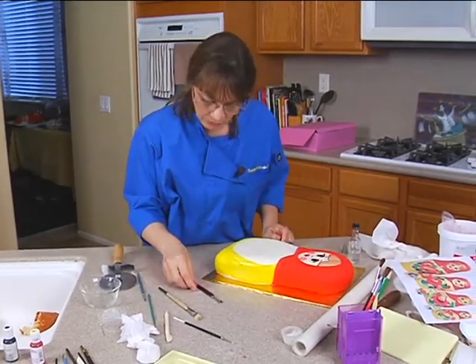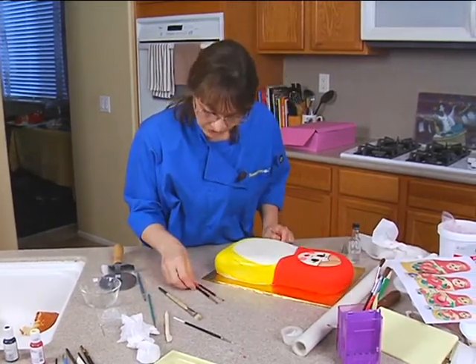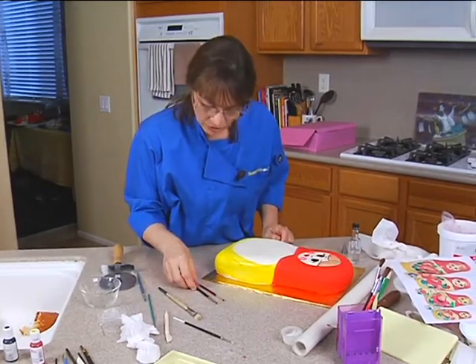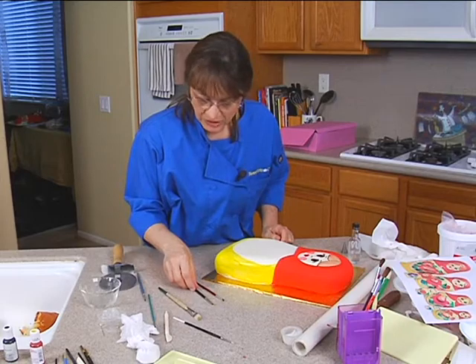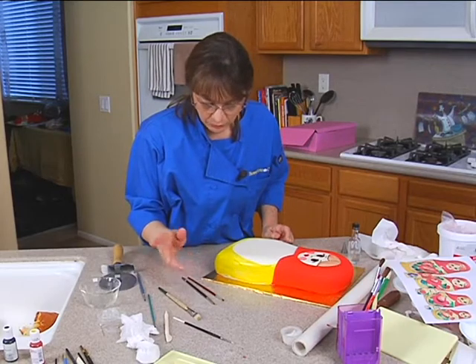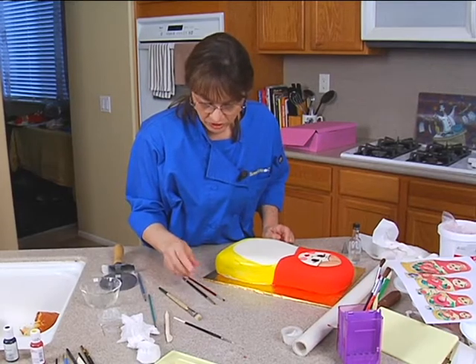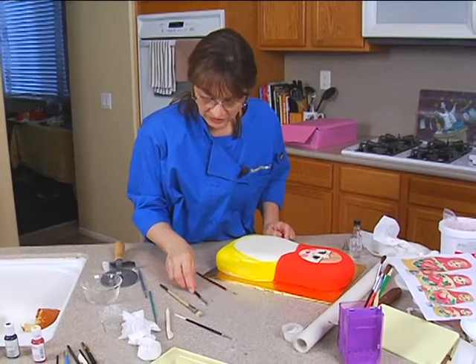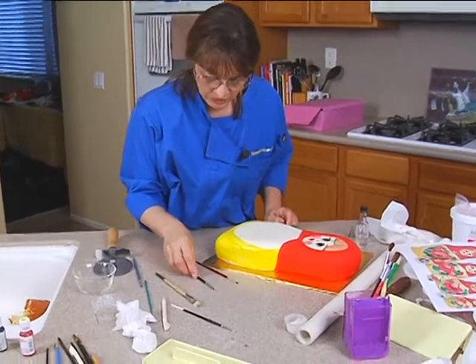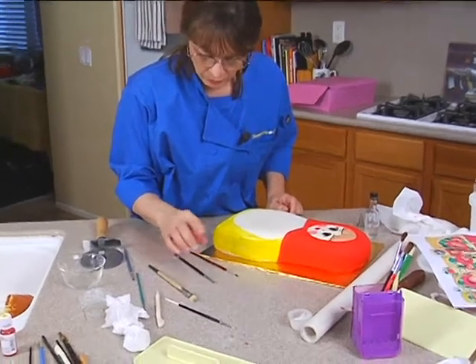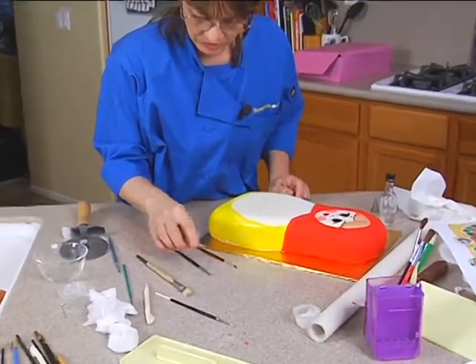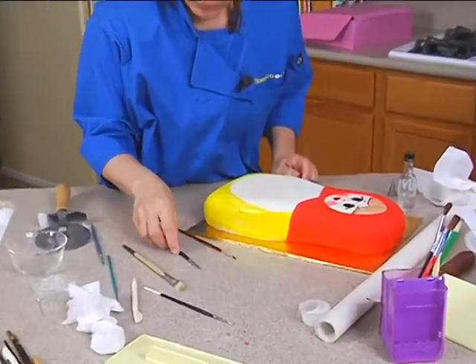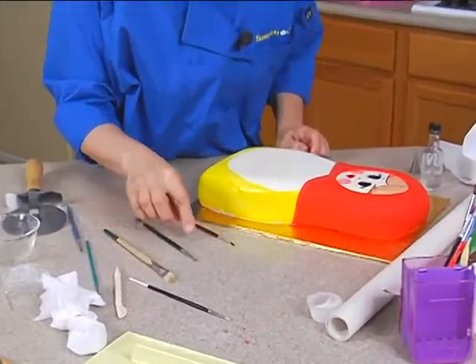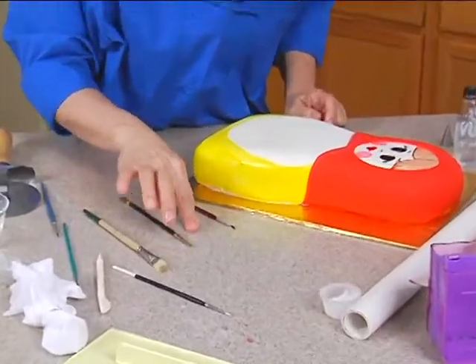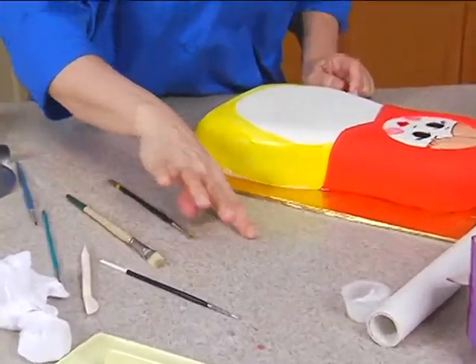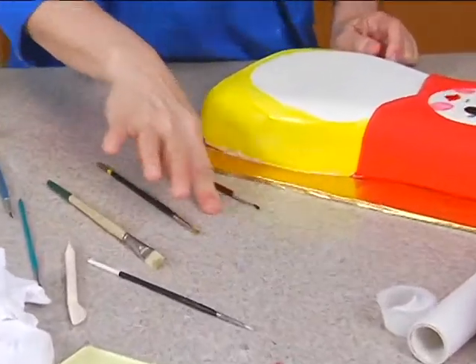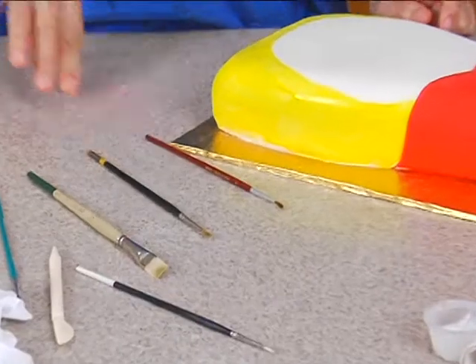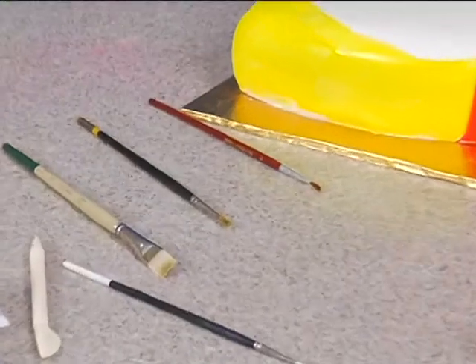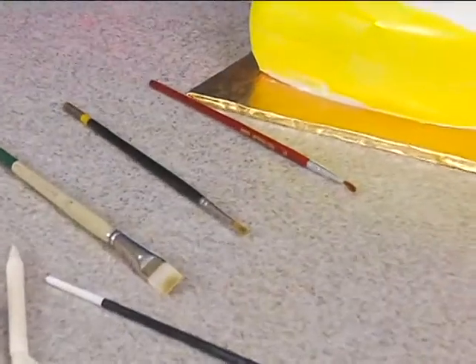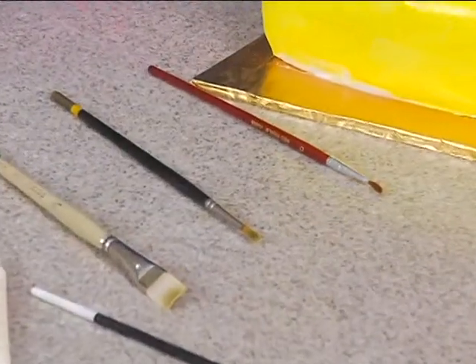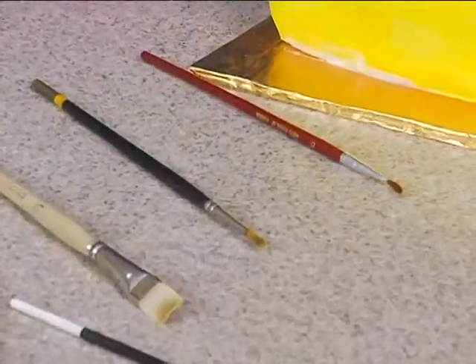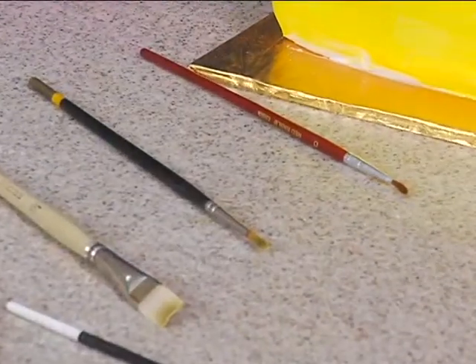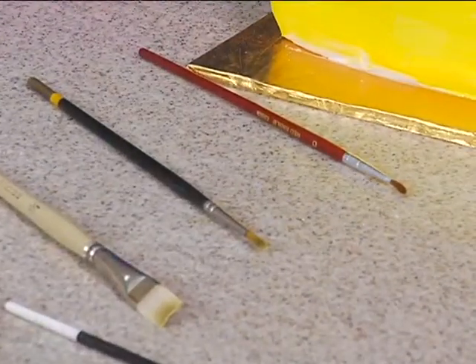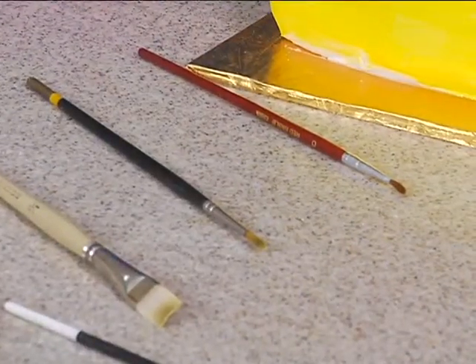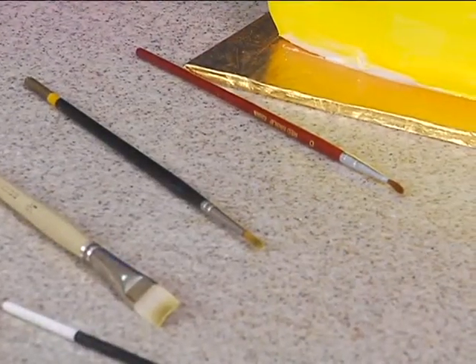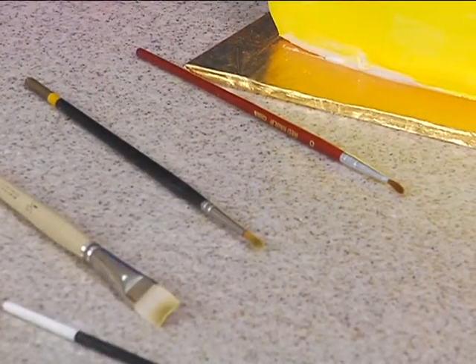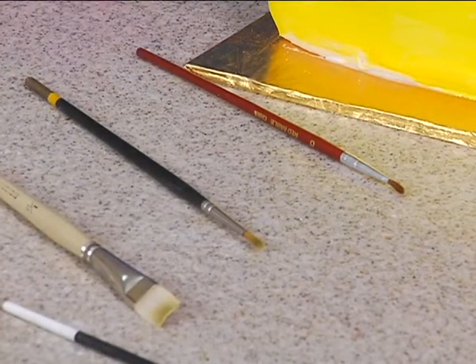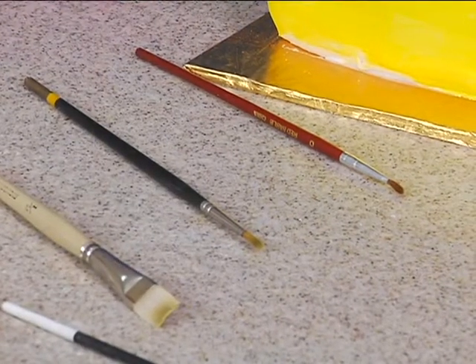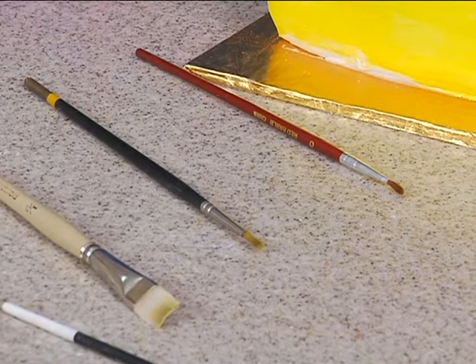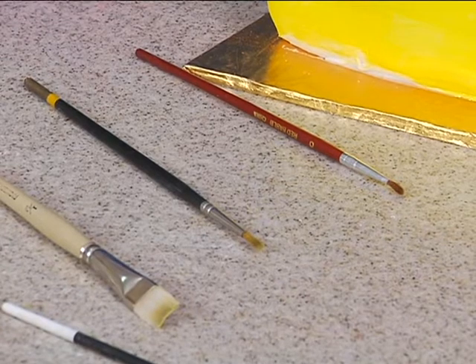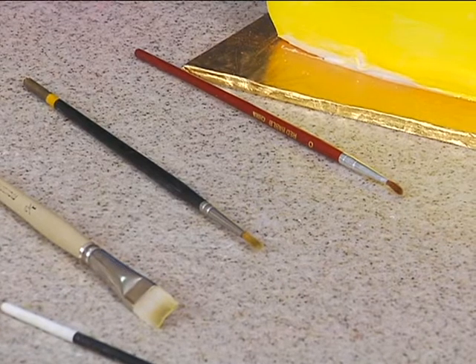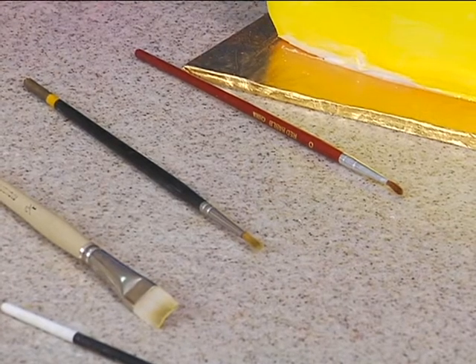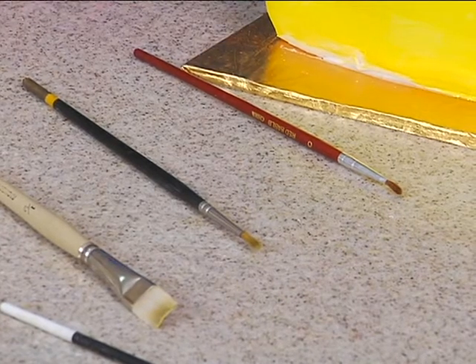You want like a number three brush with a rounded tip — that's what I've got here. There's another kind with a bit of an angle that works too. You want kind of like a half moon shape when you do the brush embroidery.